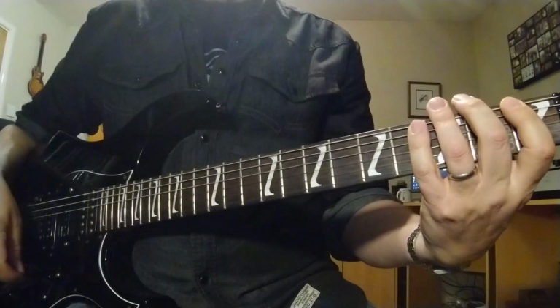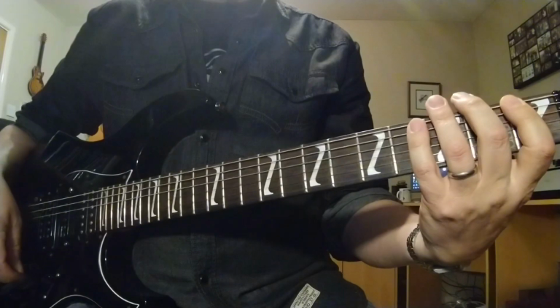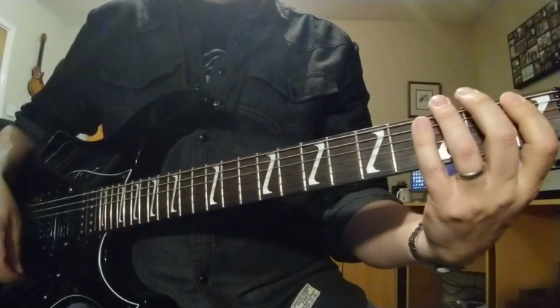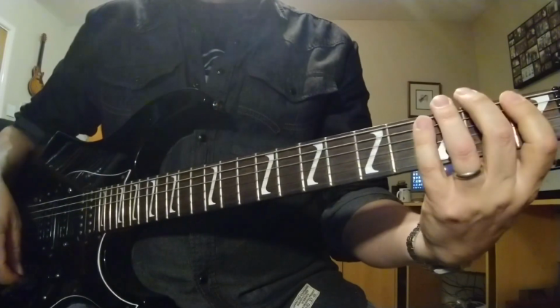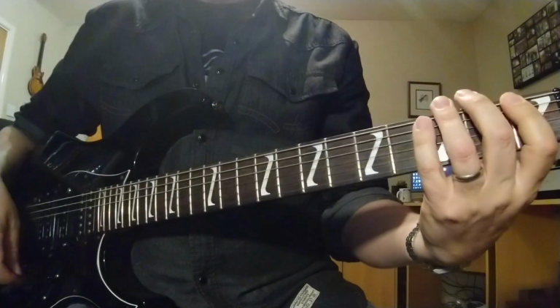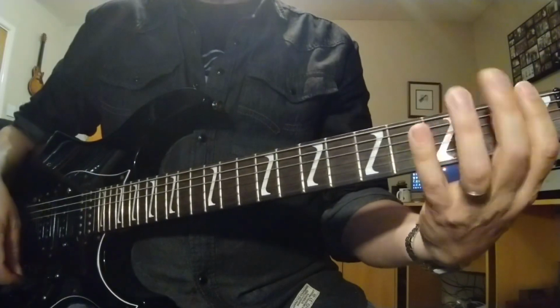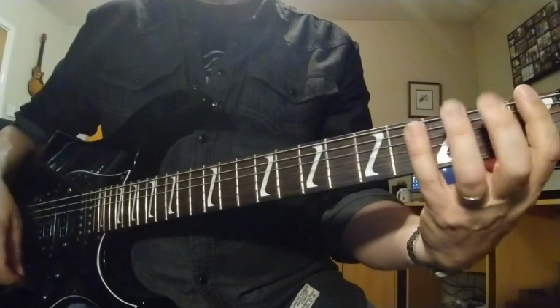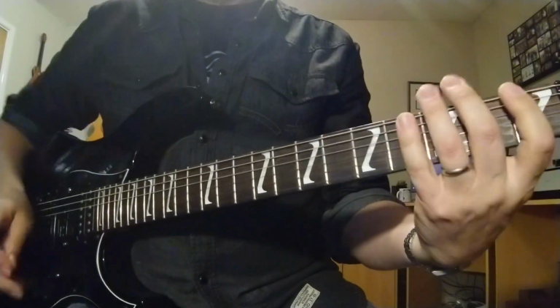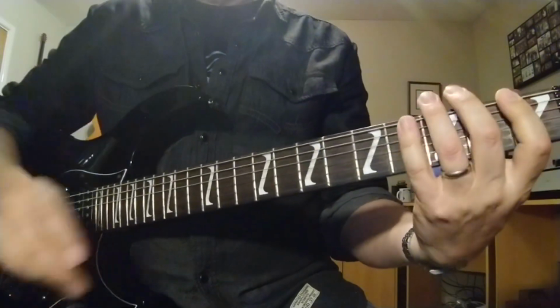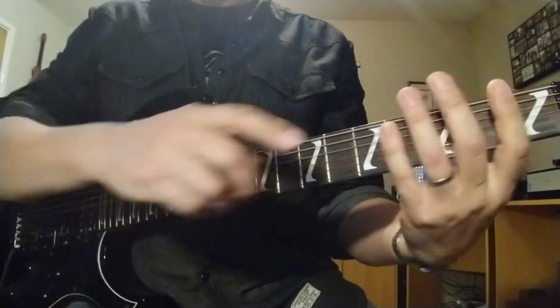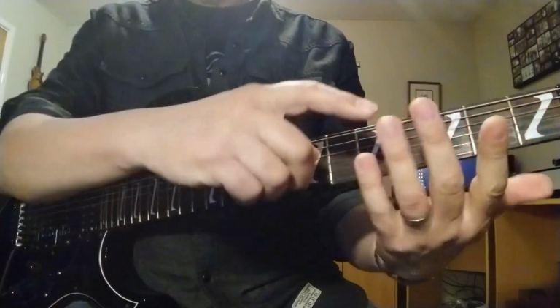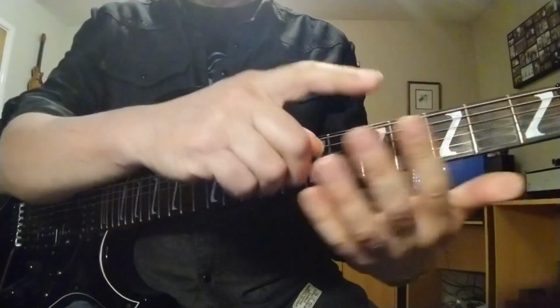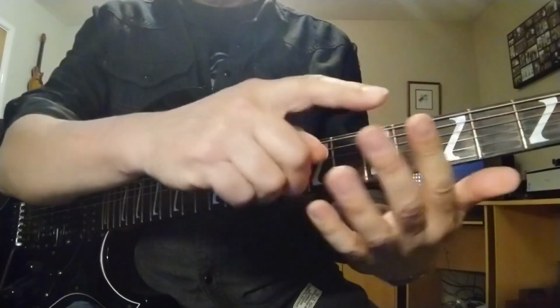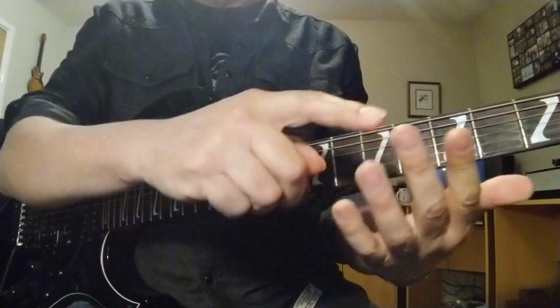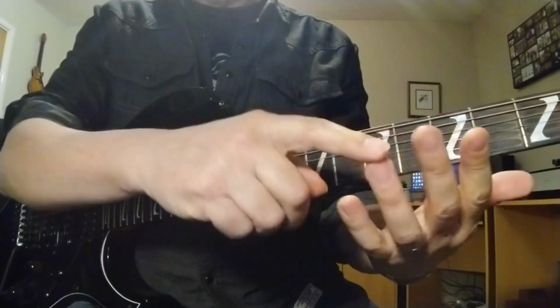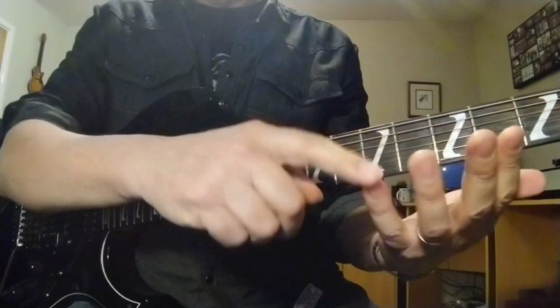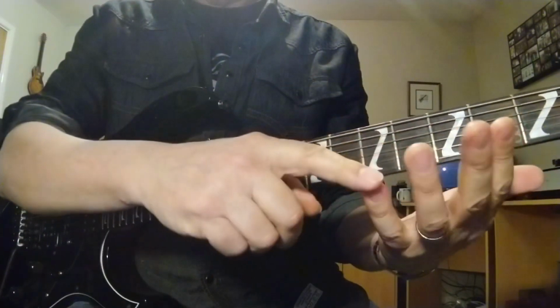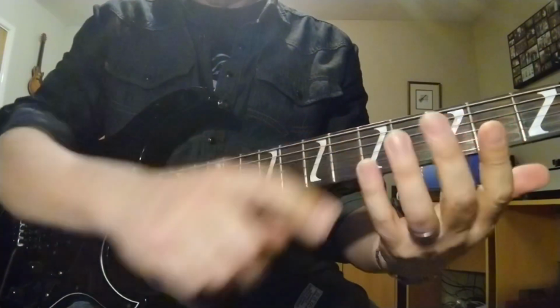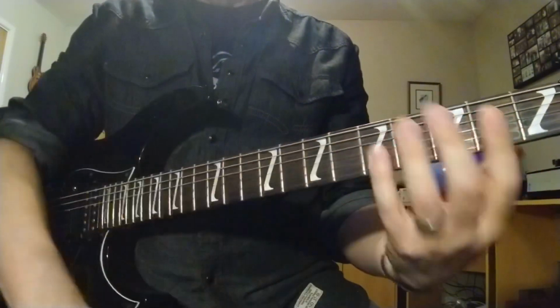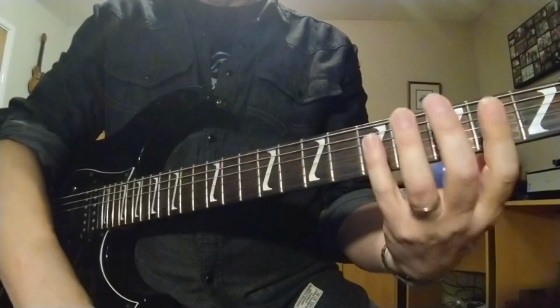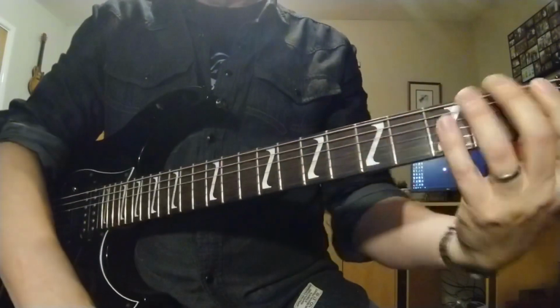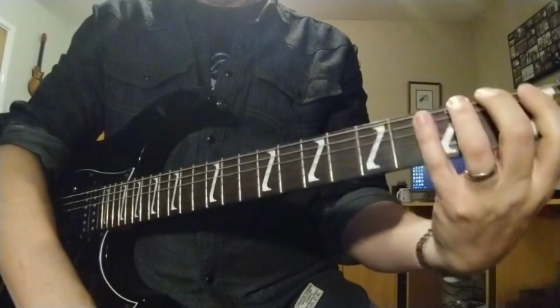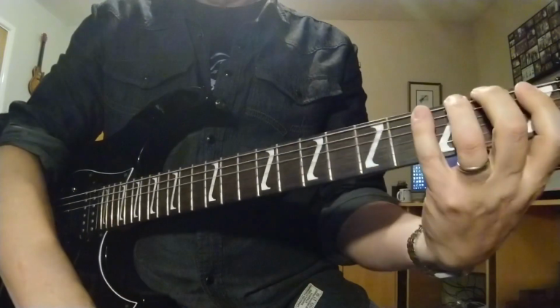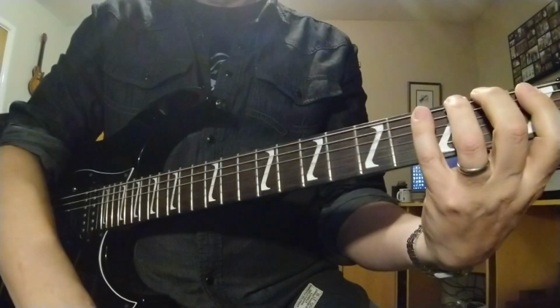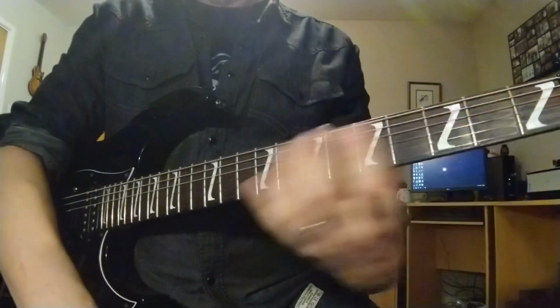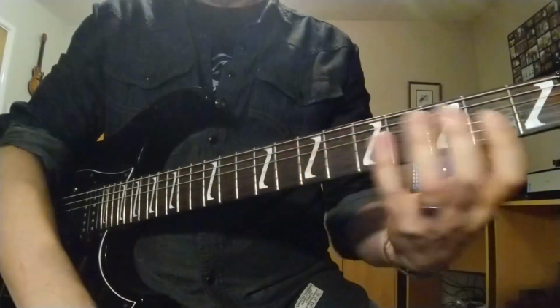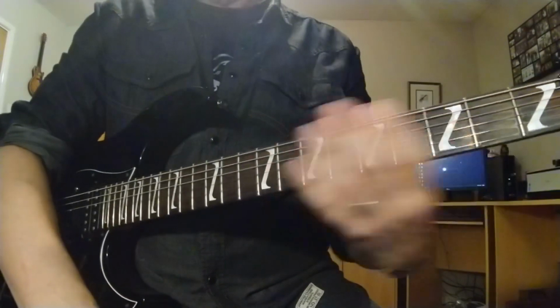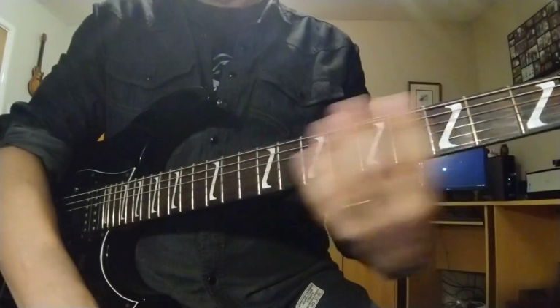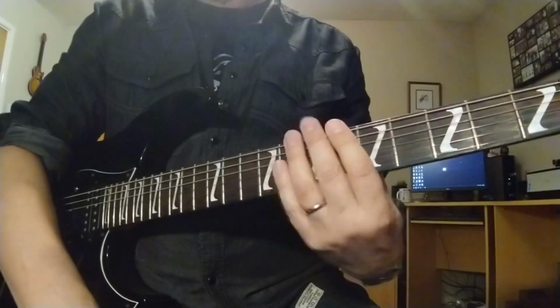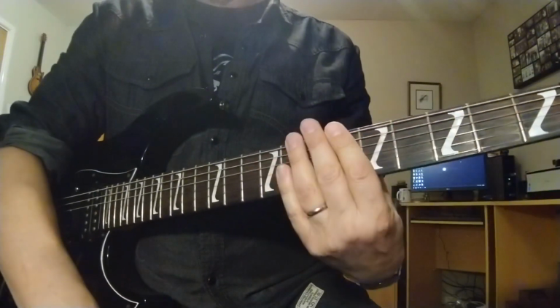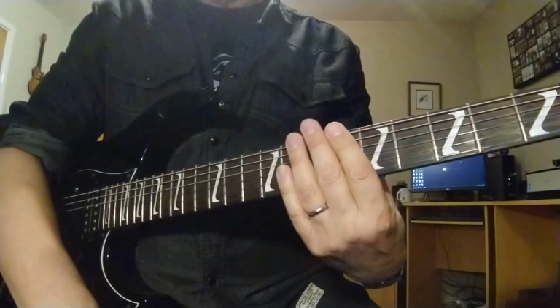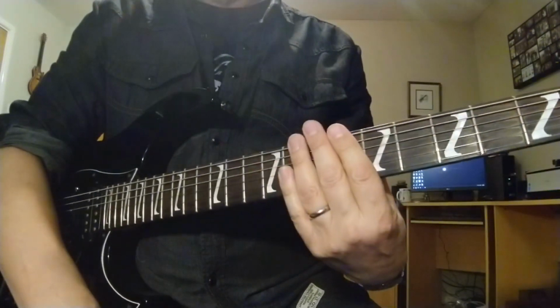We're basing it on the numbers 1 2 3 4. I'm assigning 1 2 3 4 to the fingers rather than the frets because these are exercises you can move around.